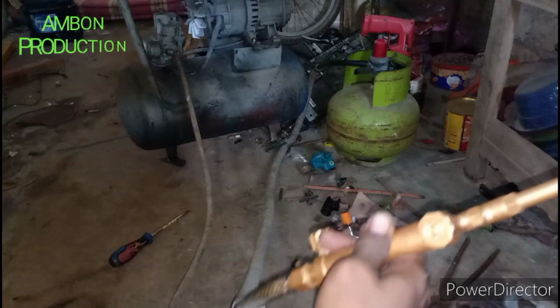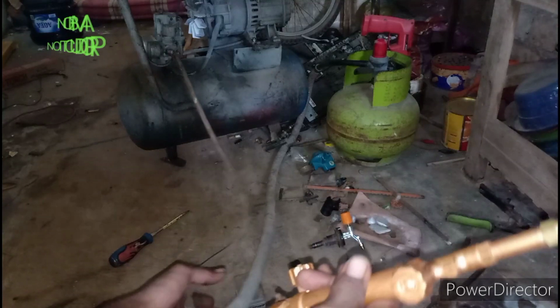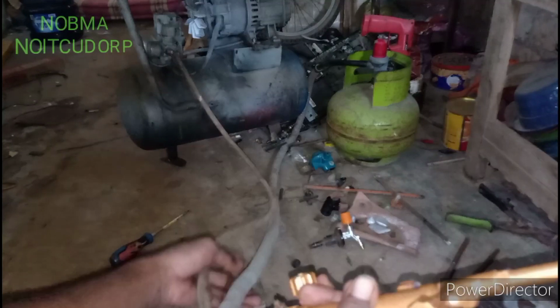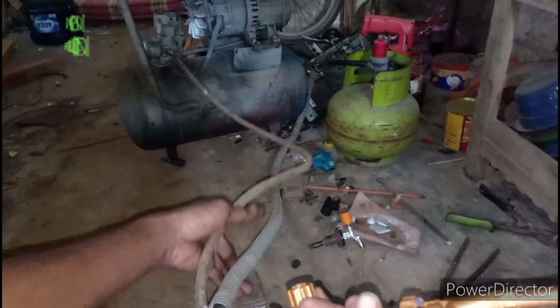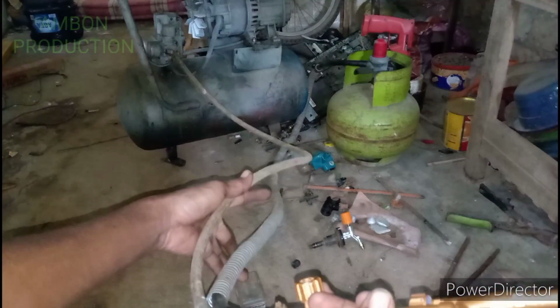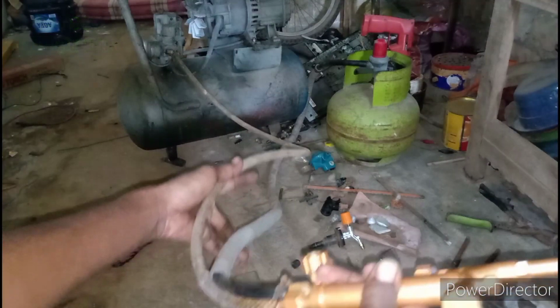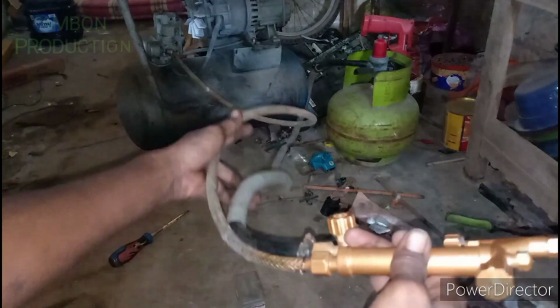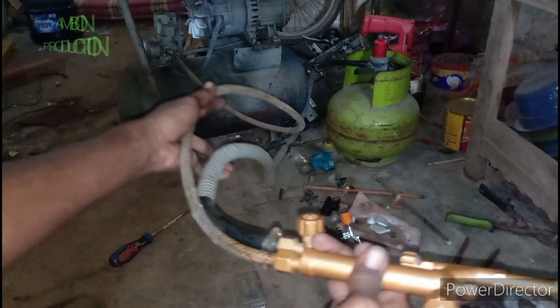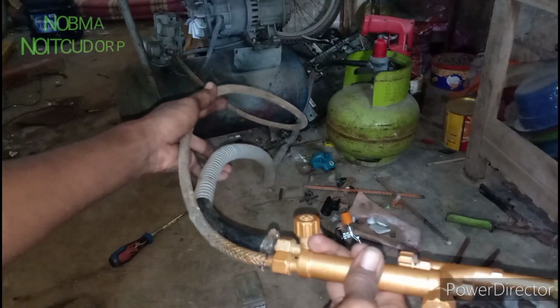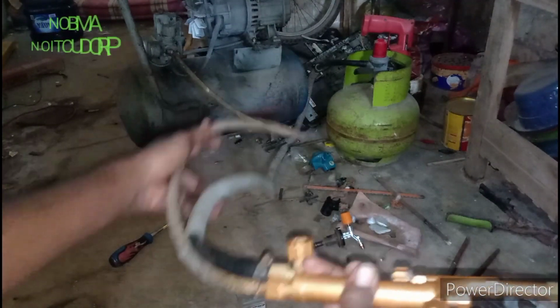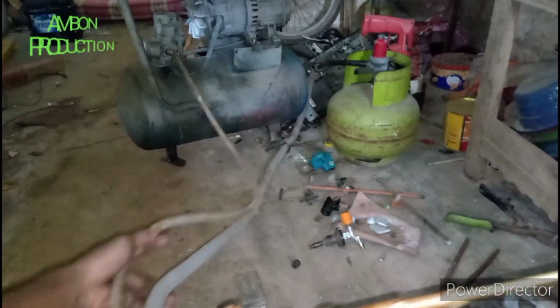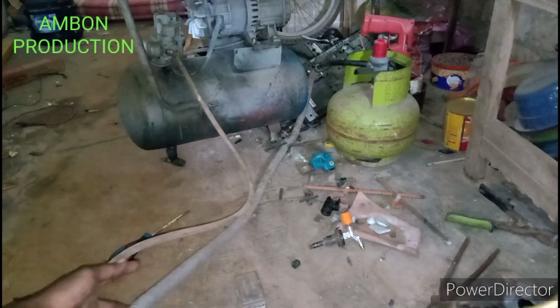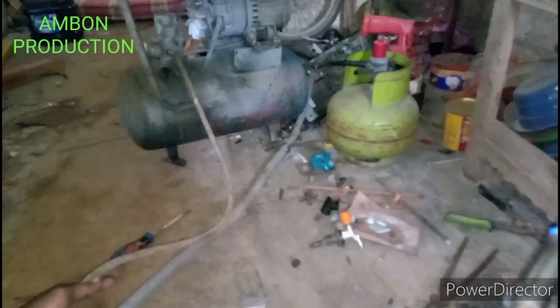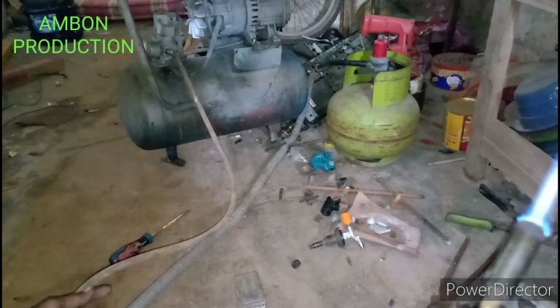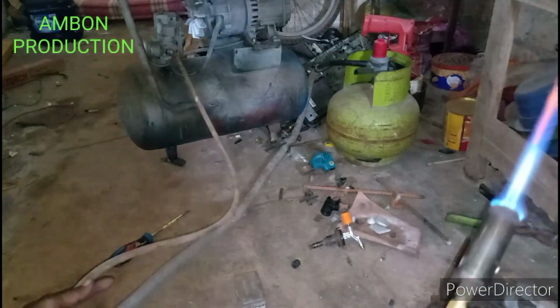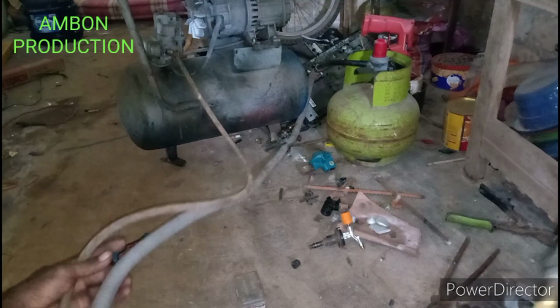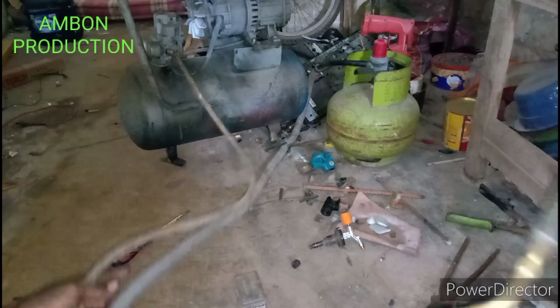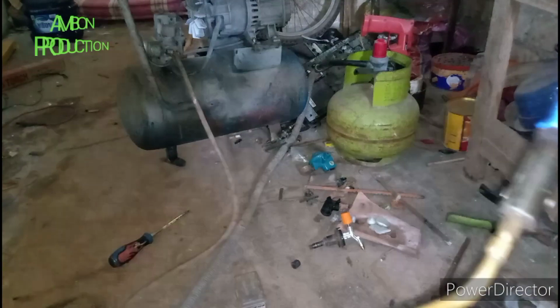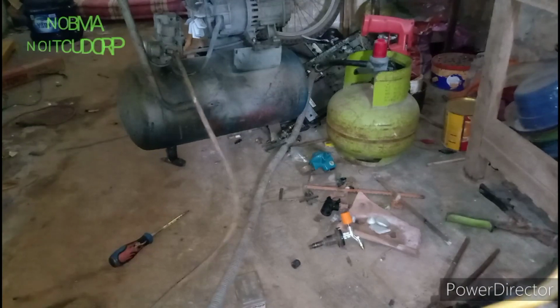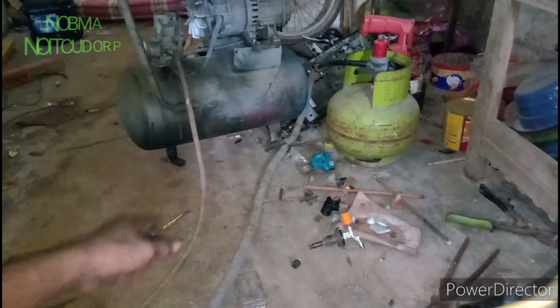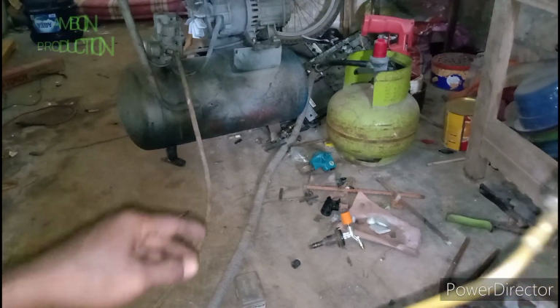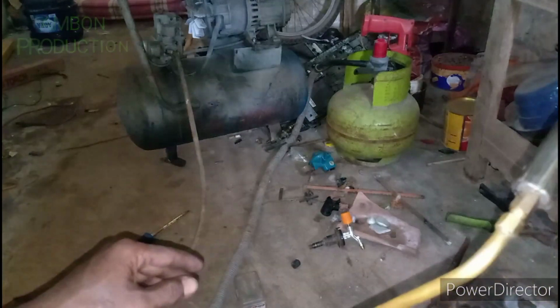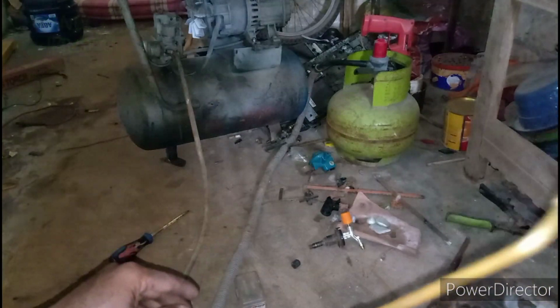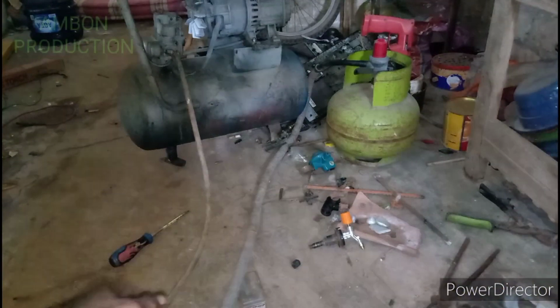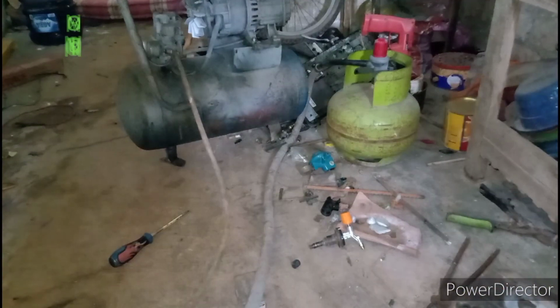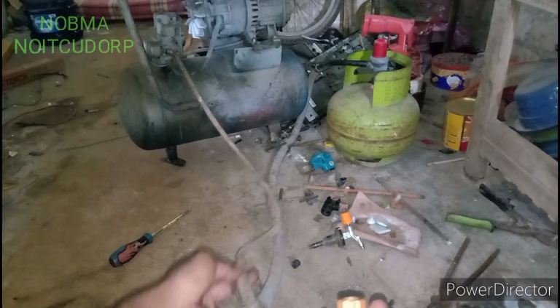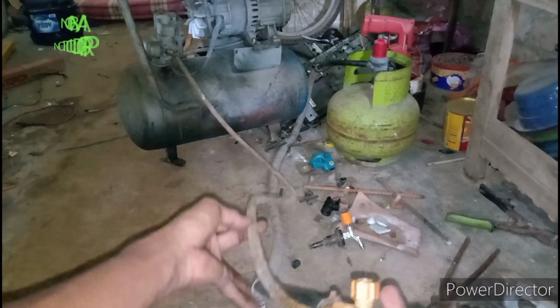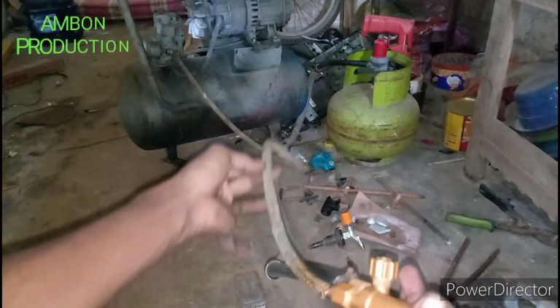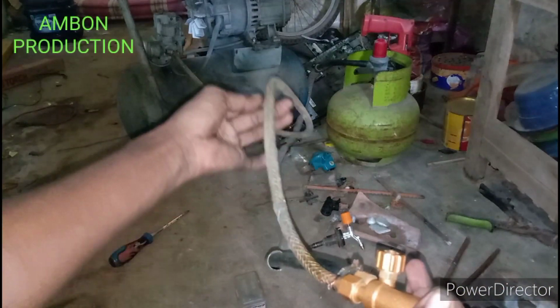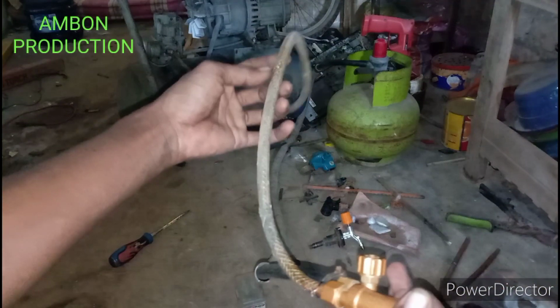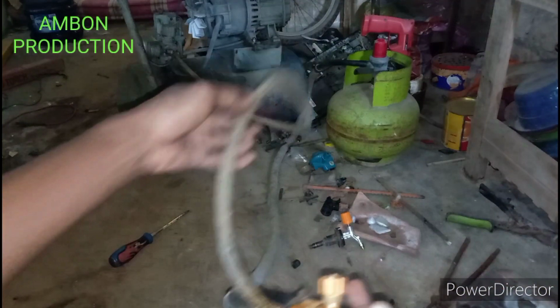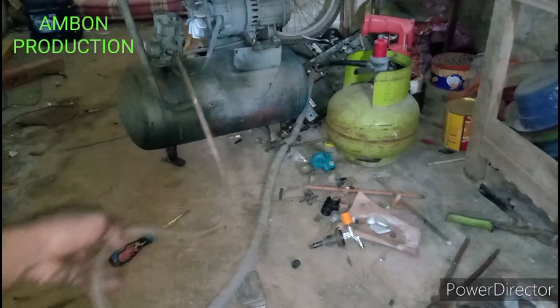Itu kan selangnya. Kita pakai LPG dan kompresor ini. Kita pakai uji ini.